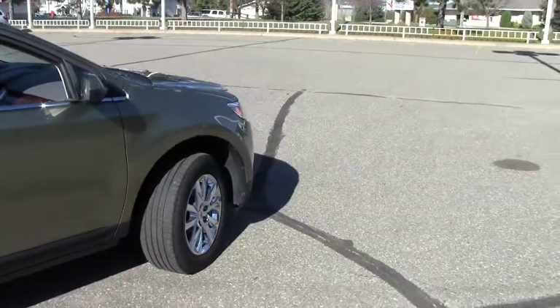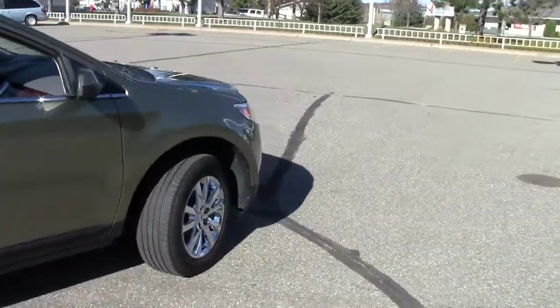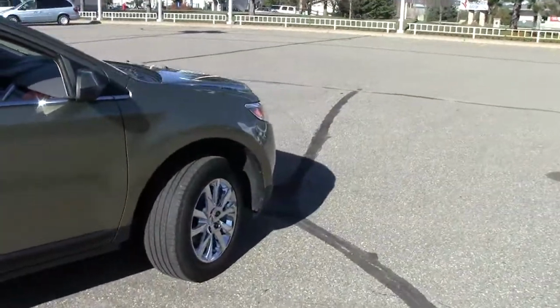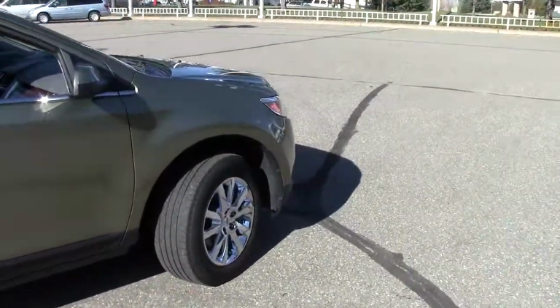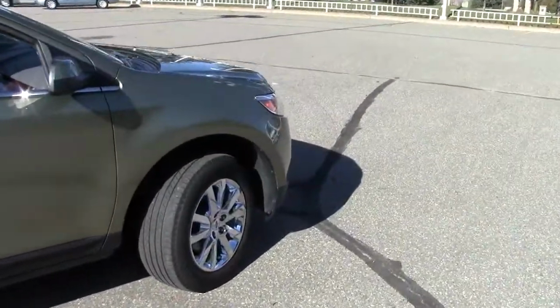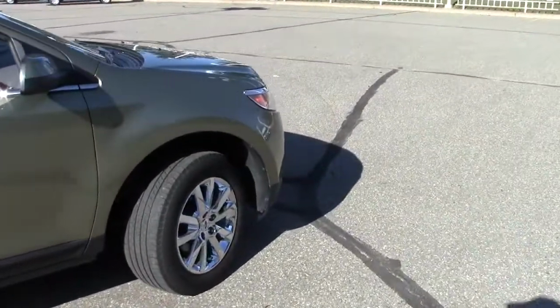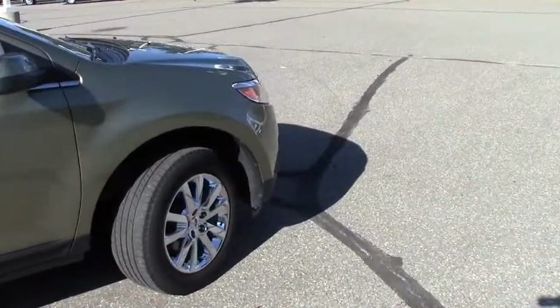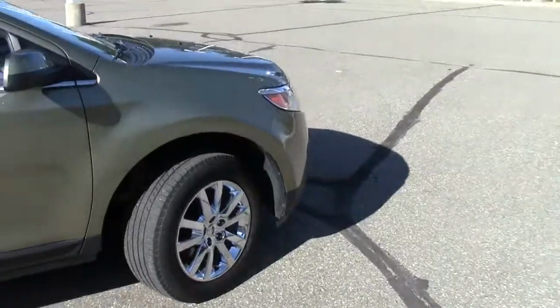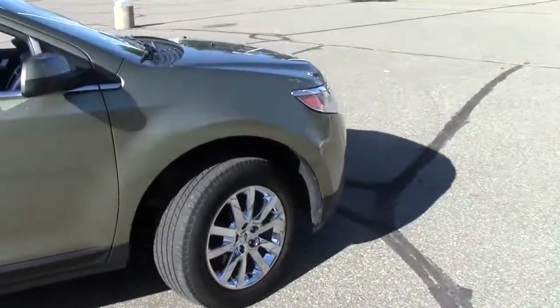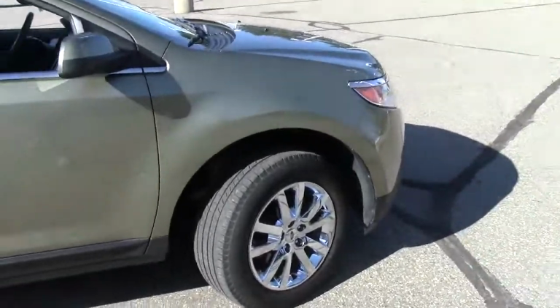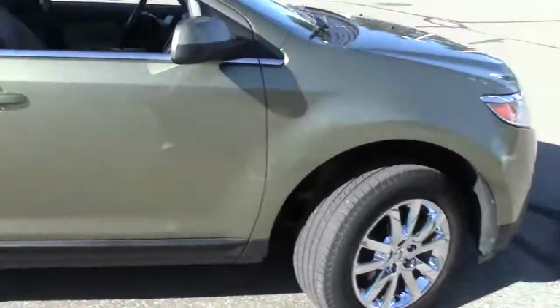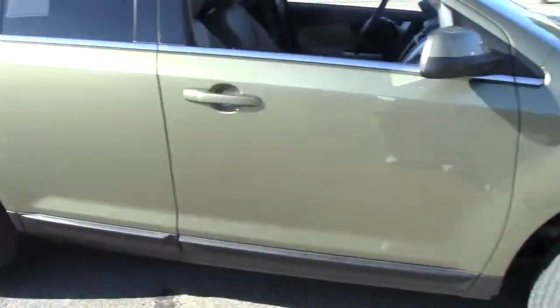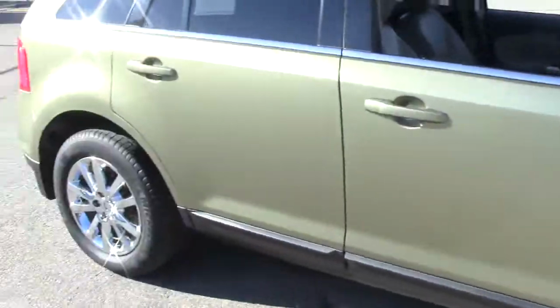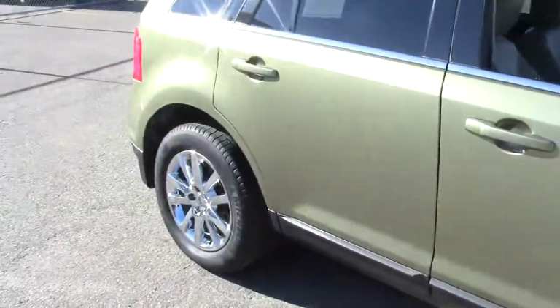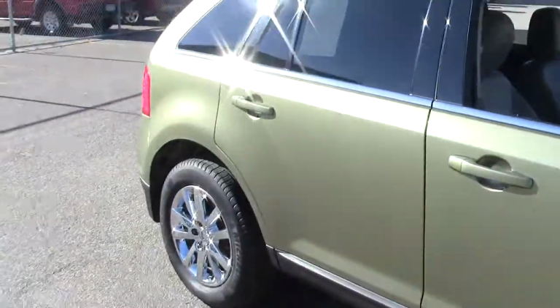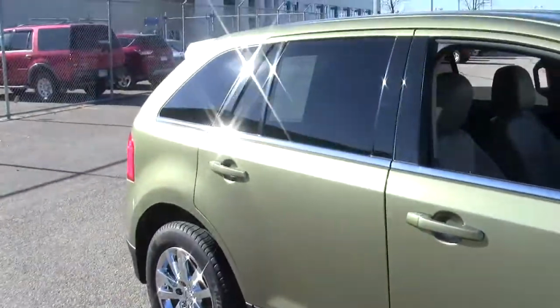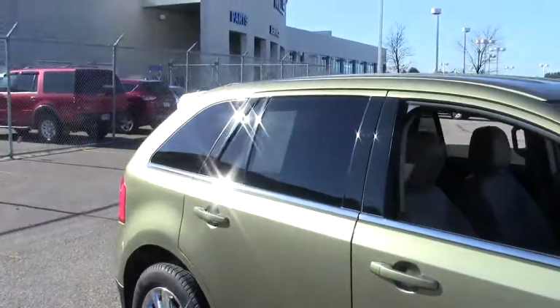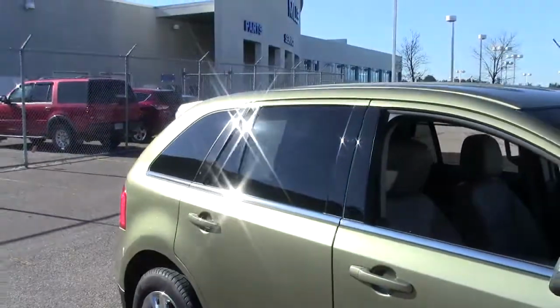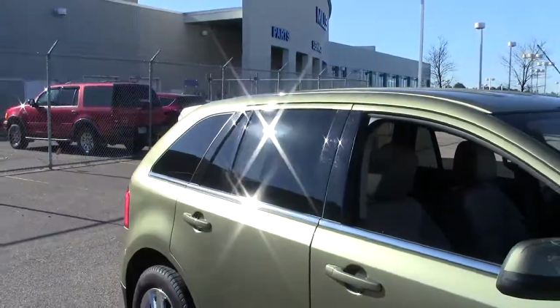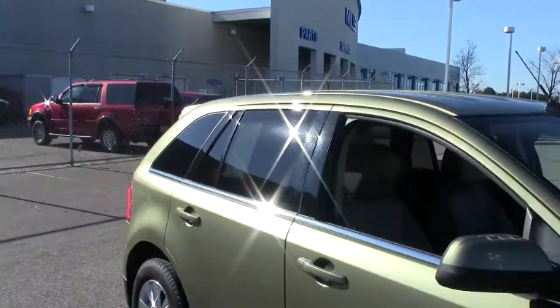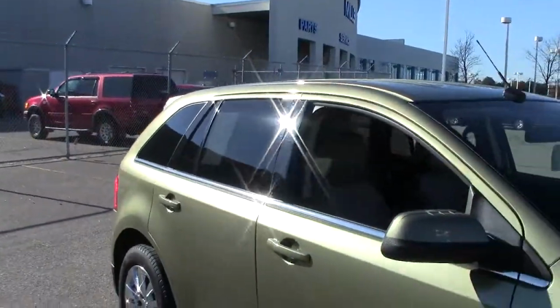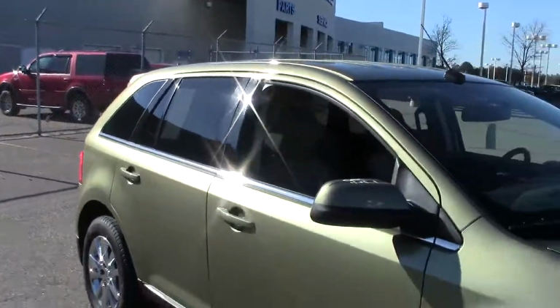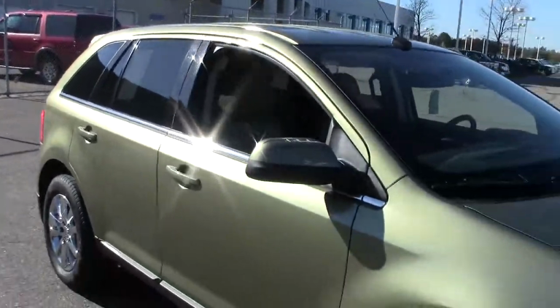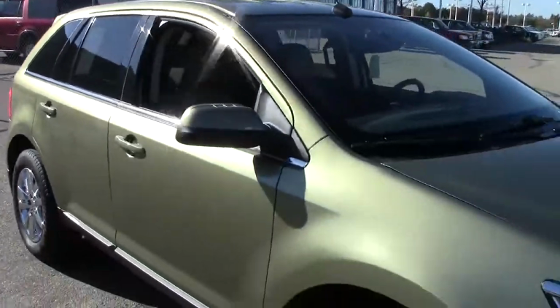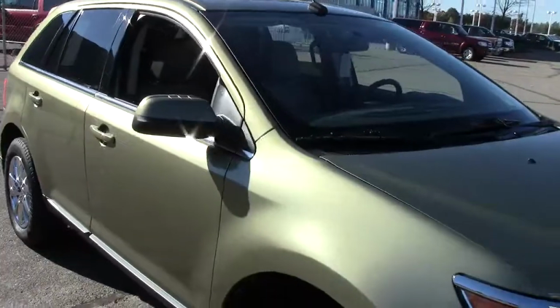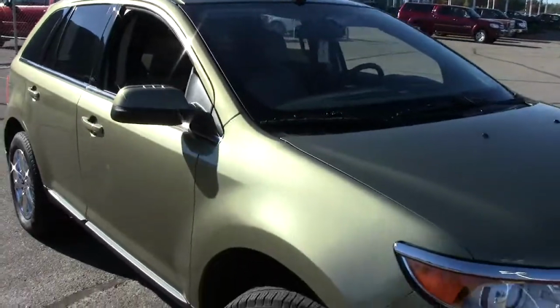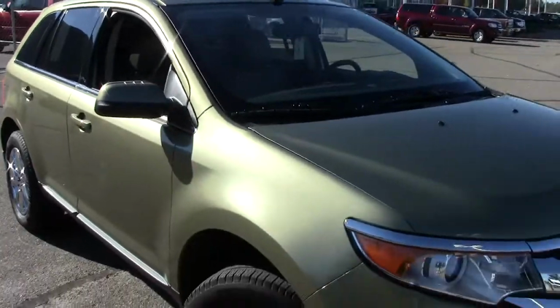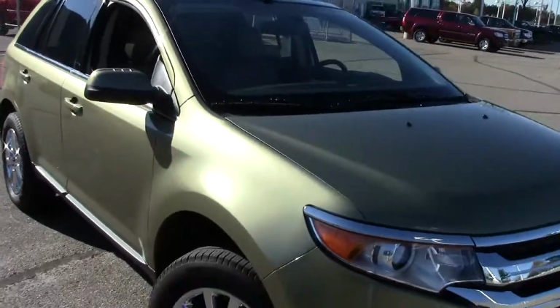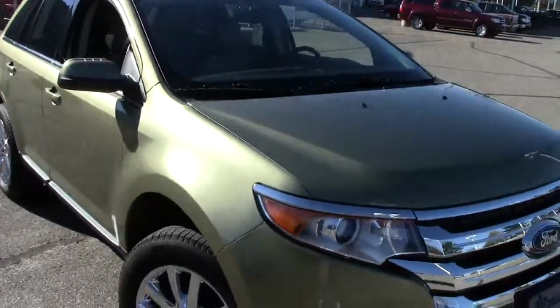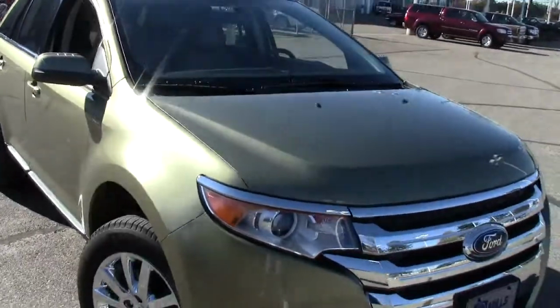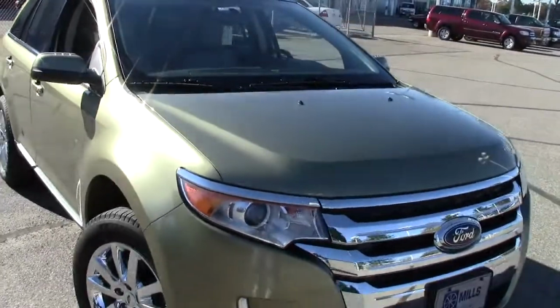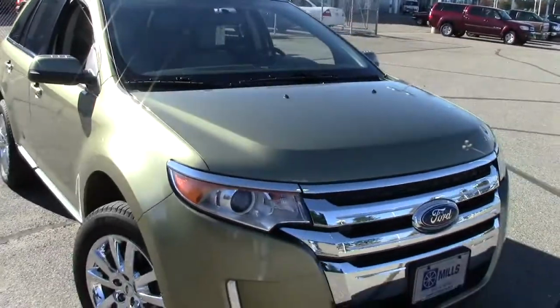It has the traction control, stability control, tire pressure monitoring, the privacy glass up in the back there, heated mirrors — all sorts of really, really nice features.